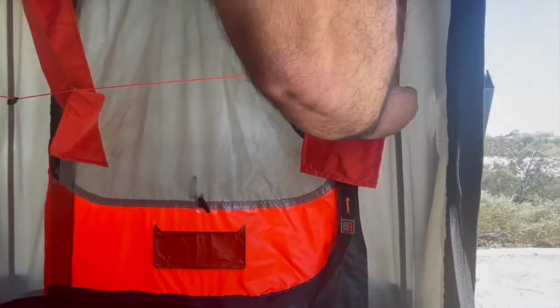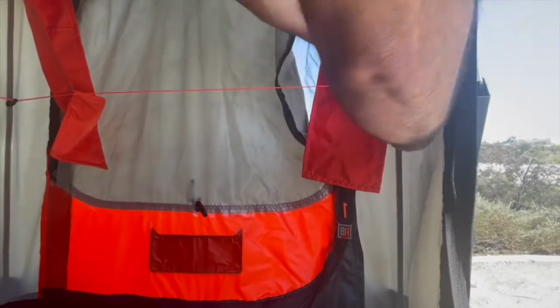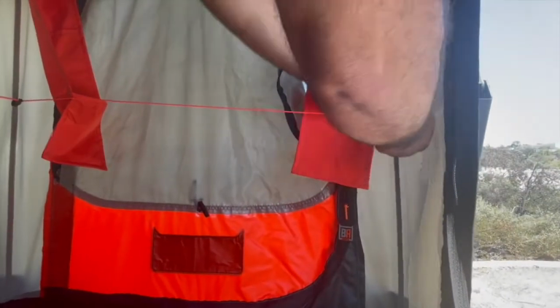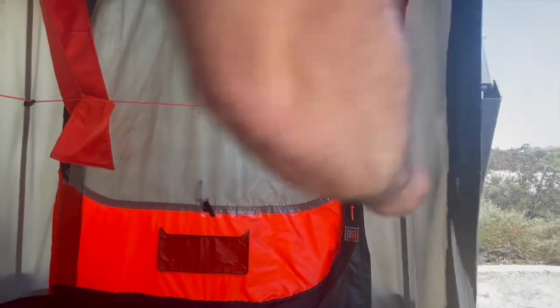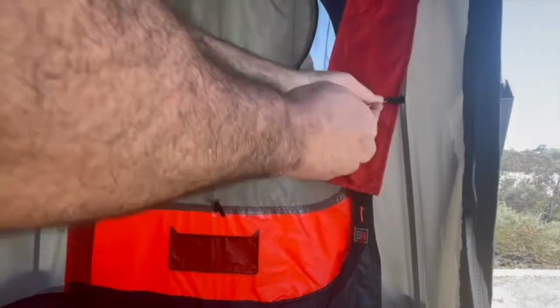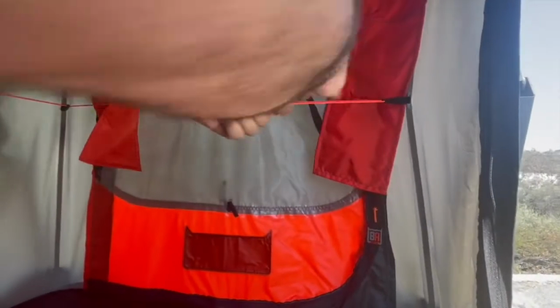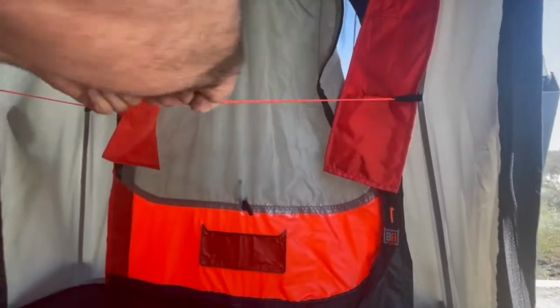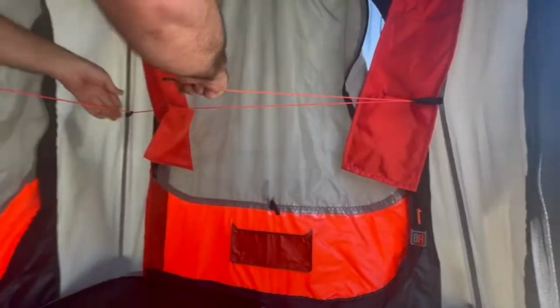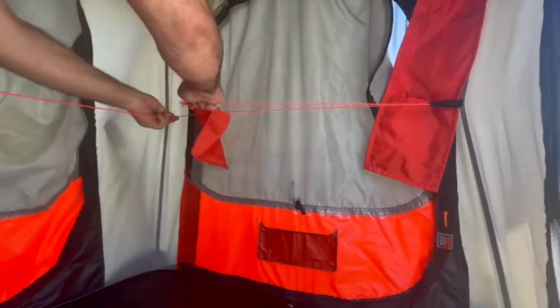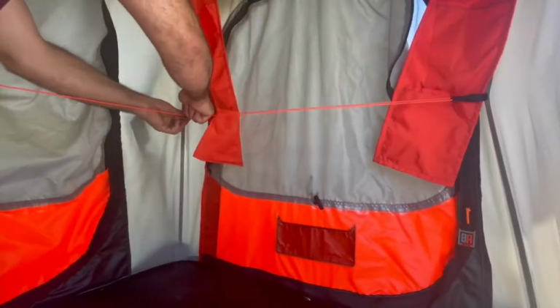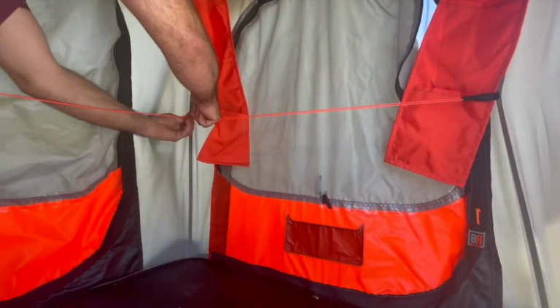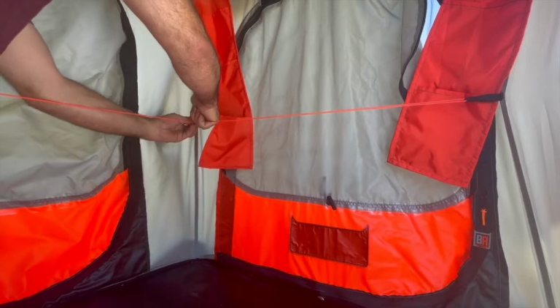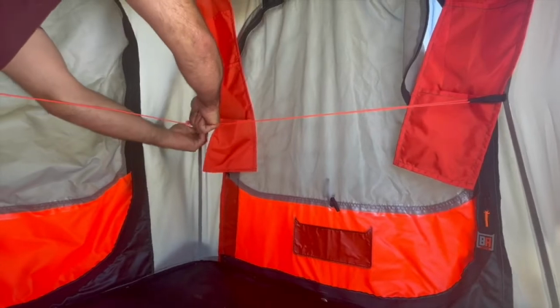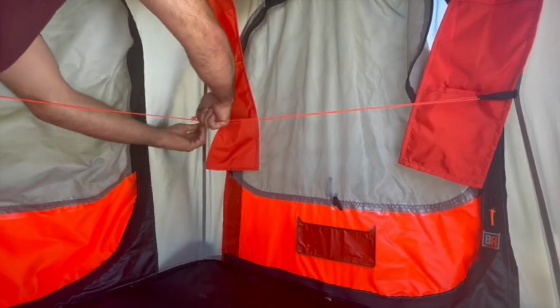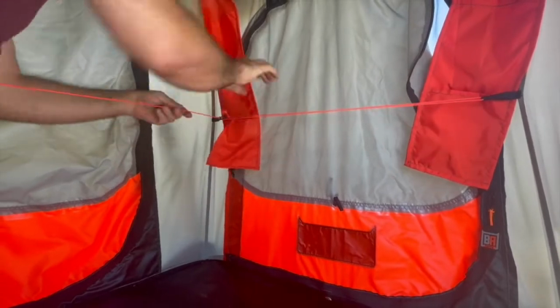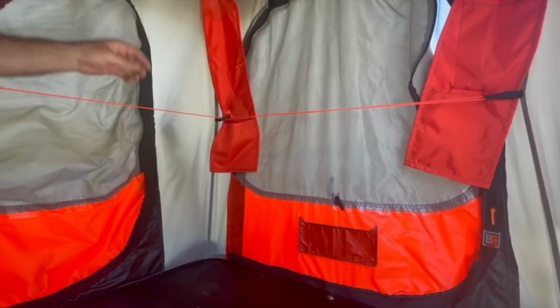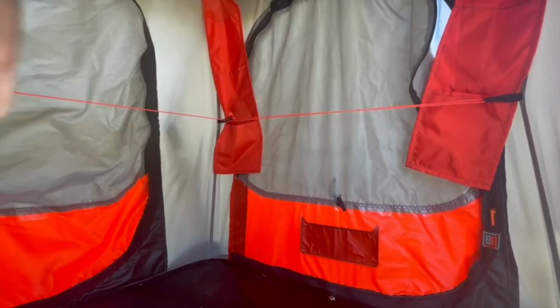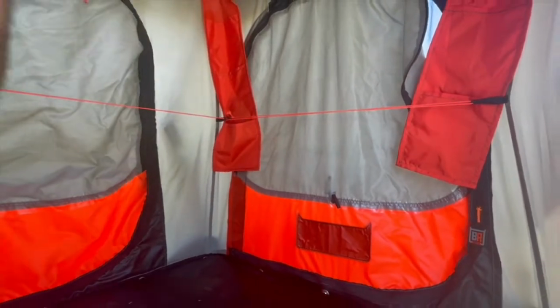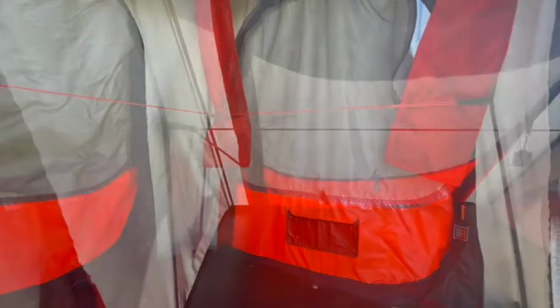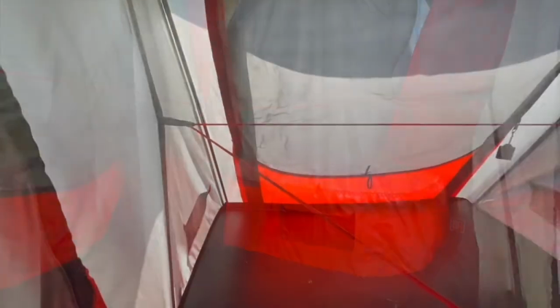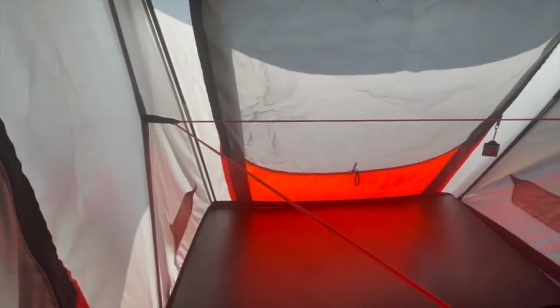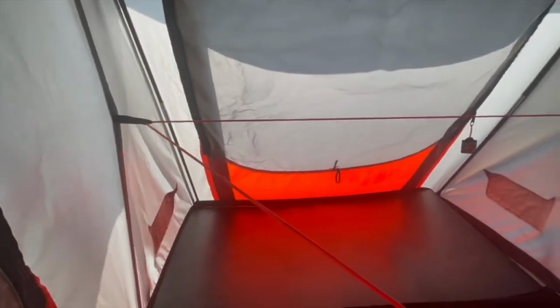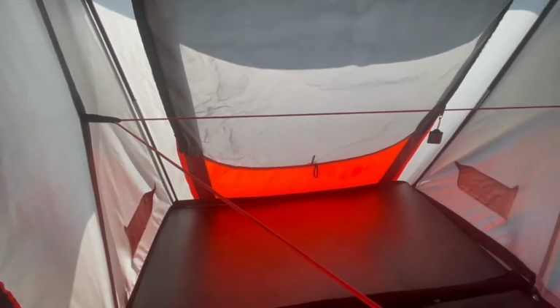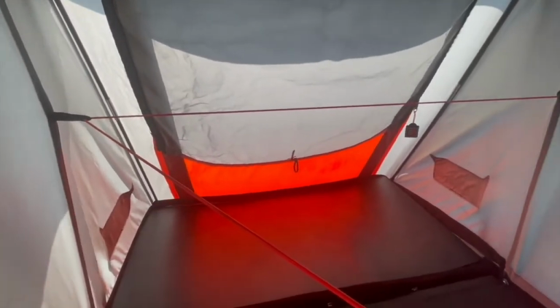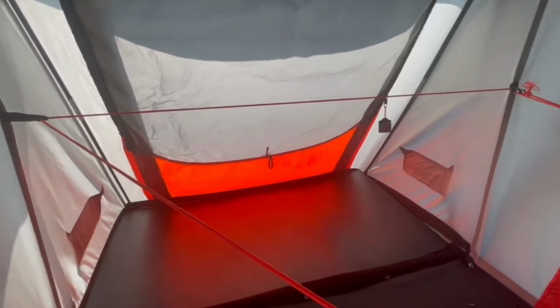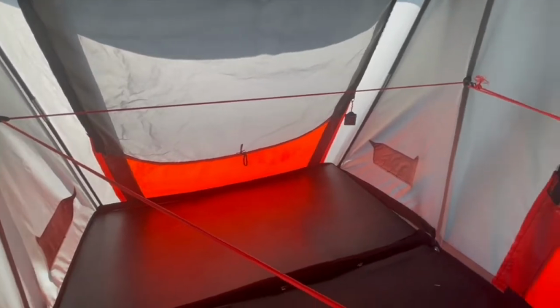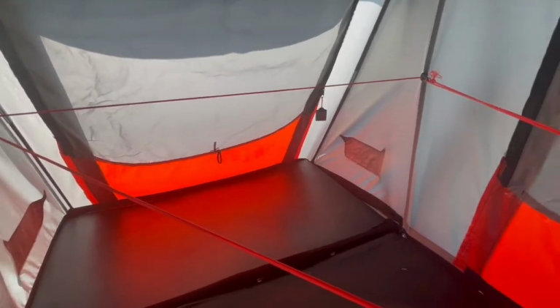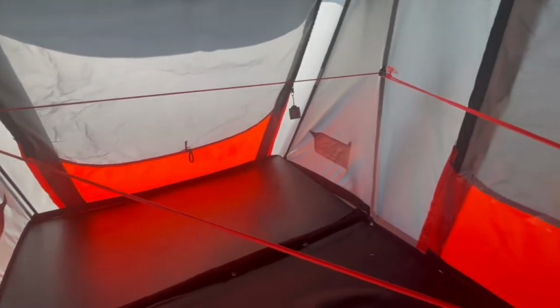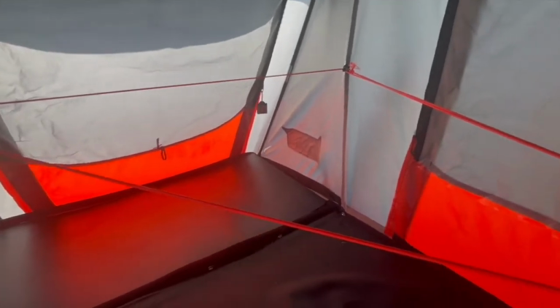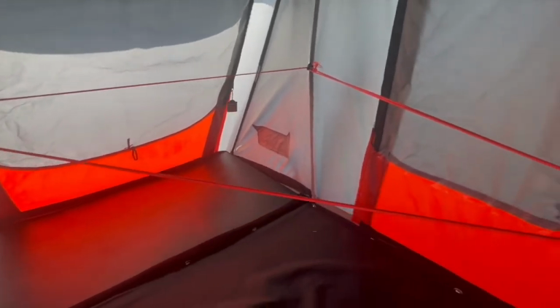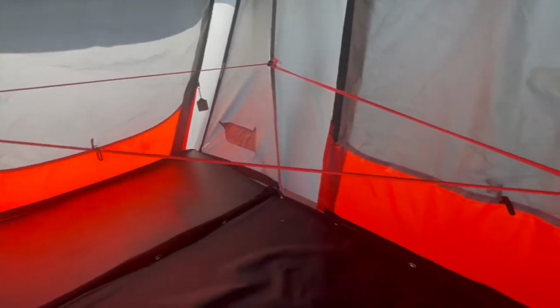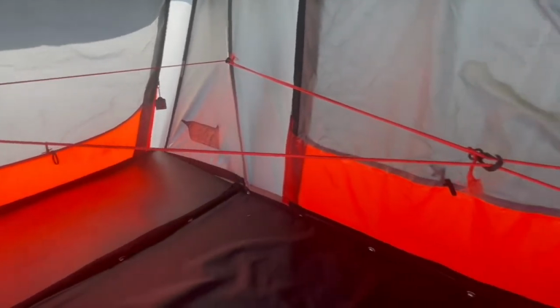These straps aid in closing the tent. You don't need them until the point of collapsing the tent. We like to set them up in an X pattern so that they pull all the corners.